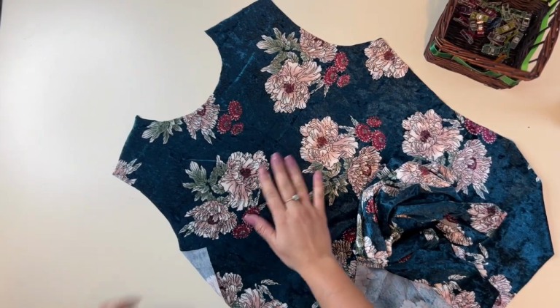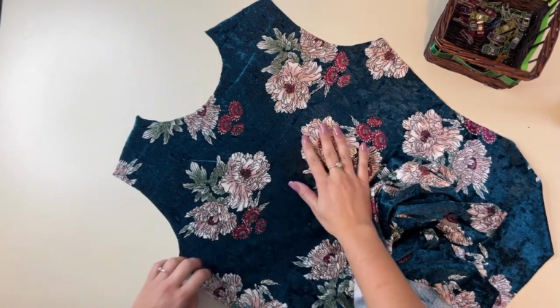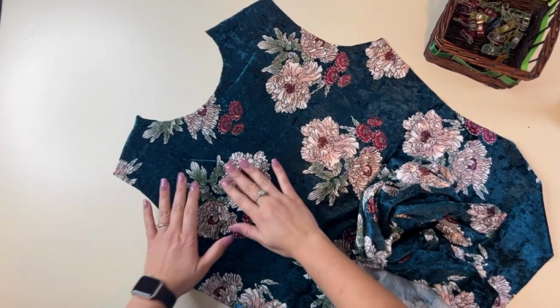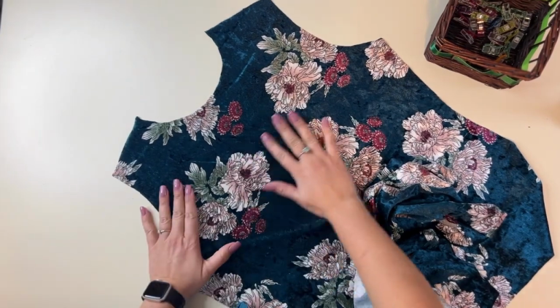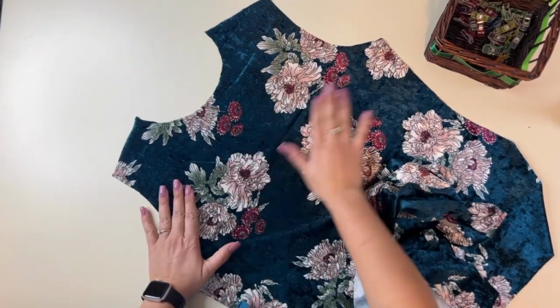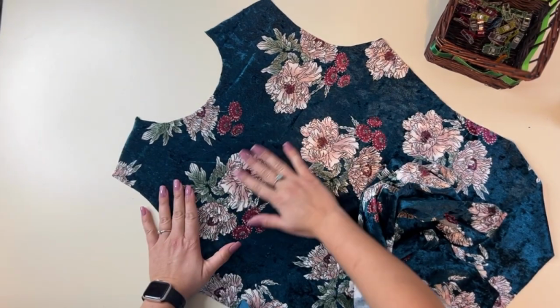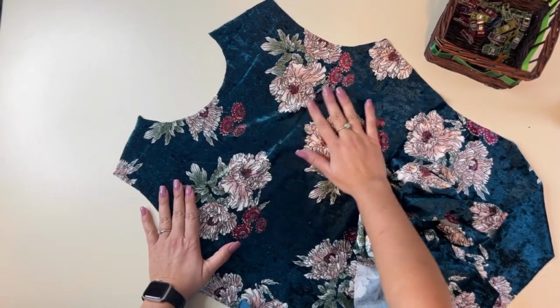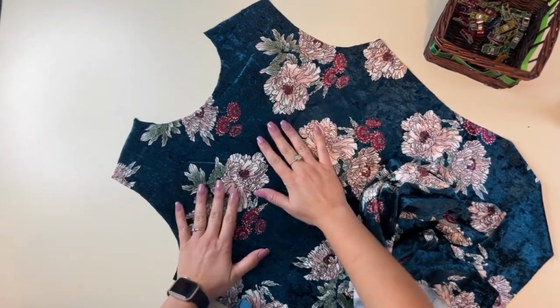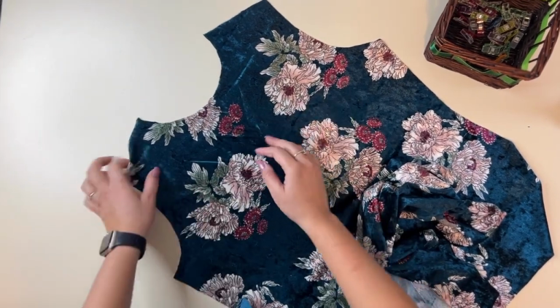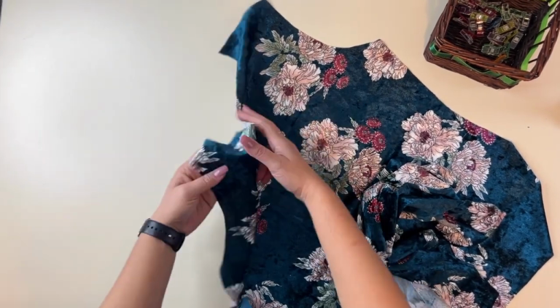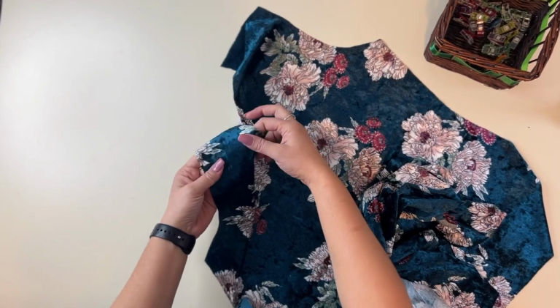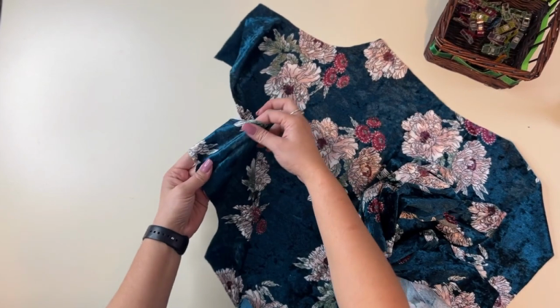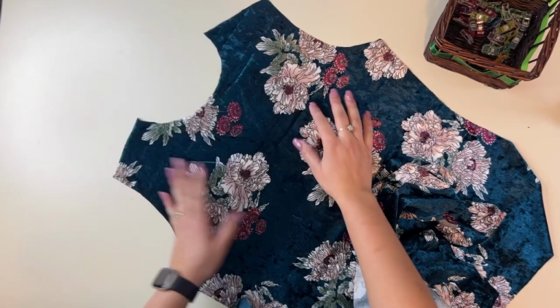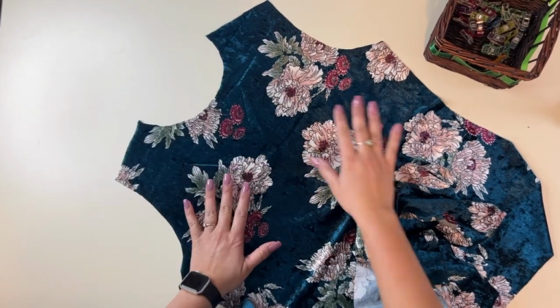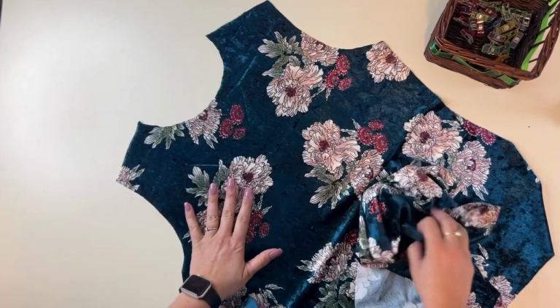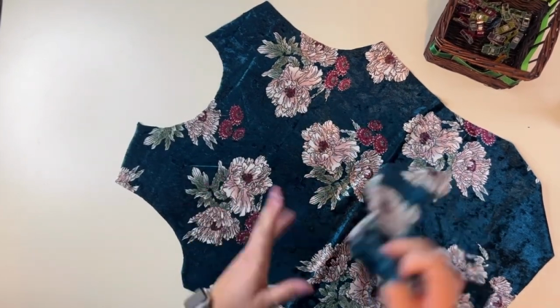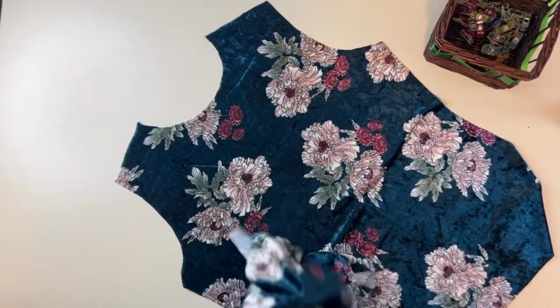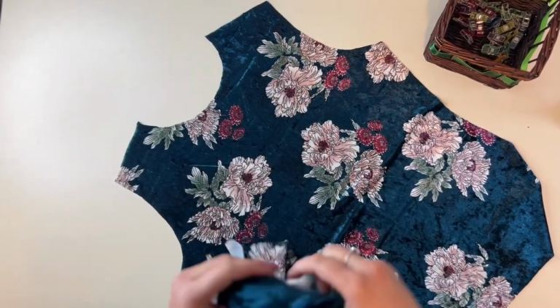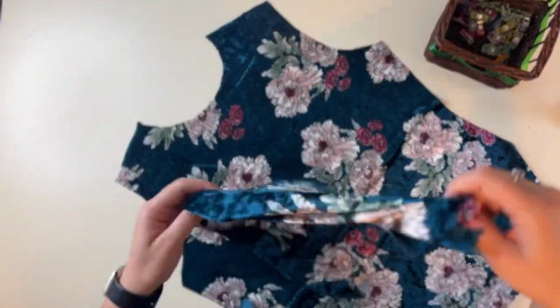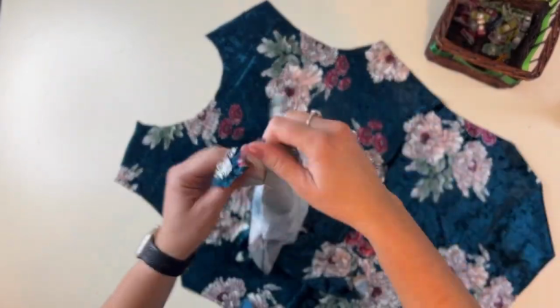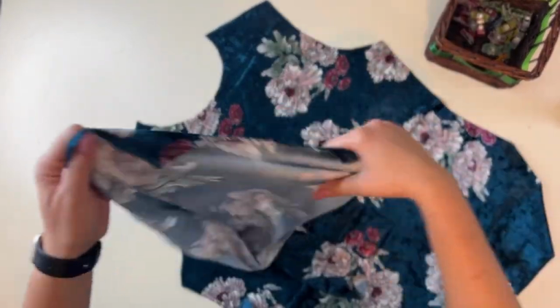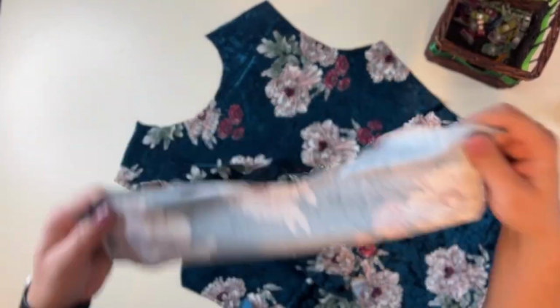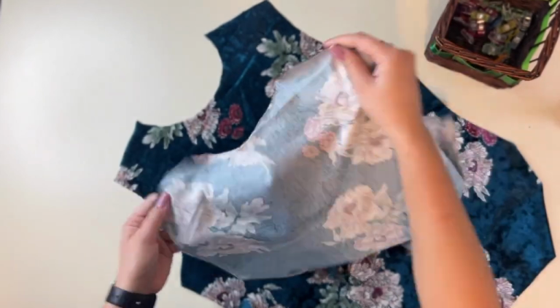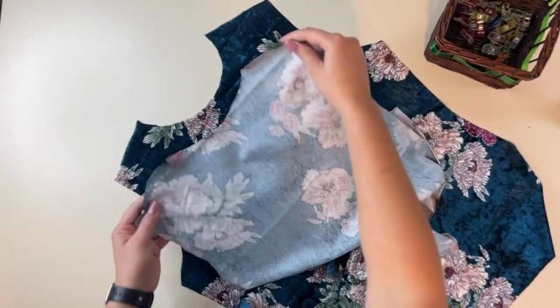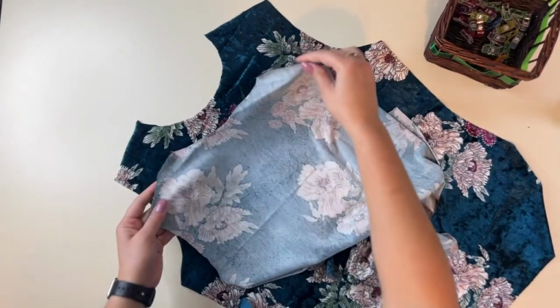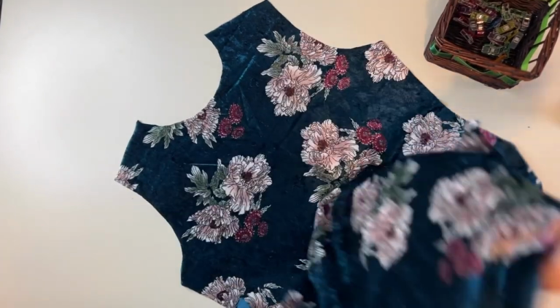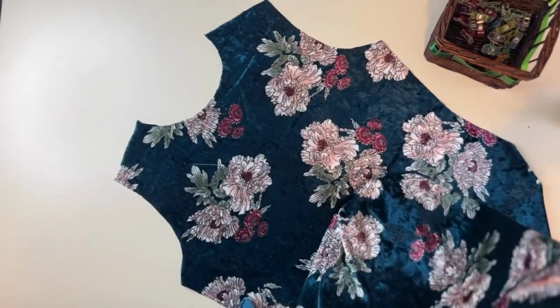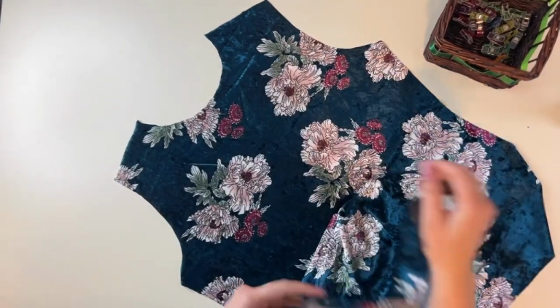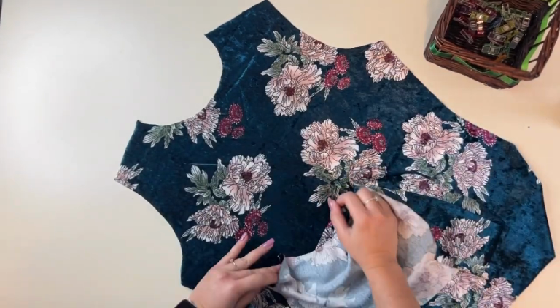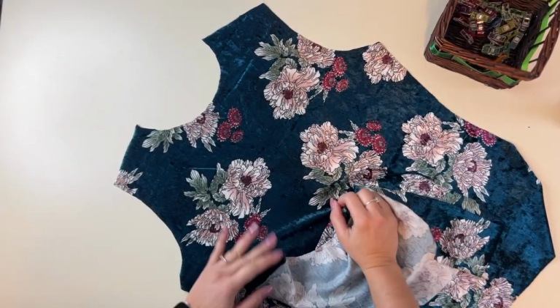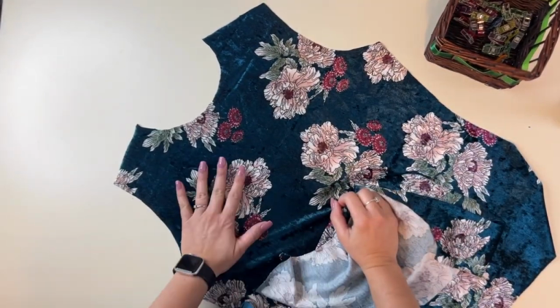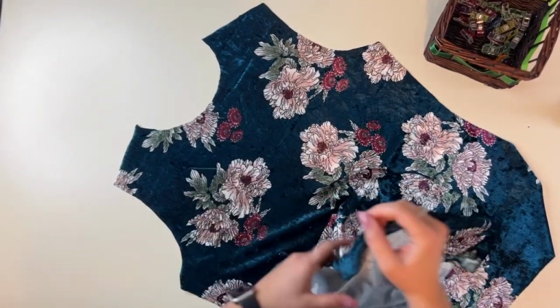I'm using this really nice crushed velvet knit I got from Olga's Closet. I think this is going to be a little bit of a fancier top, and I'm here for it. So I've got my bodice.